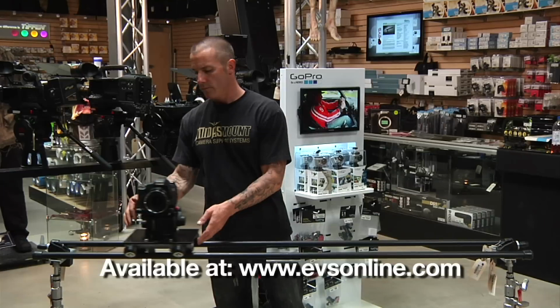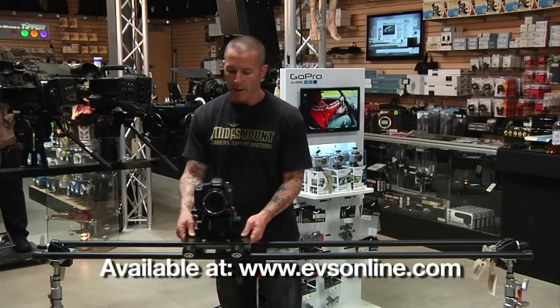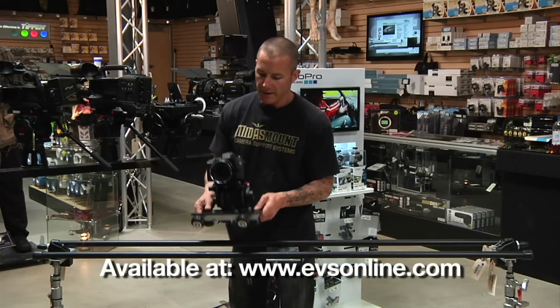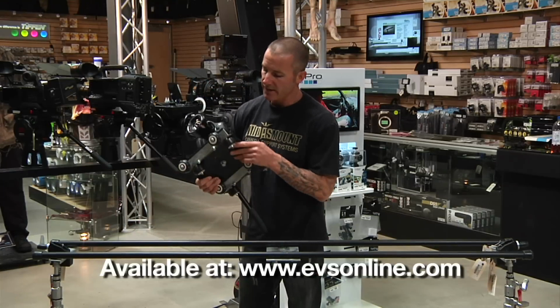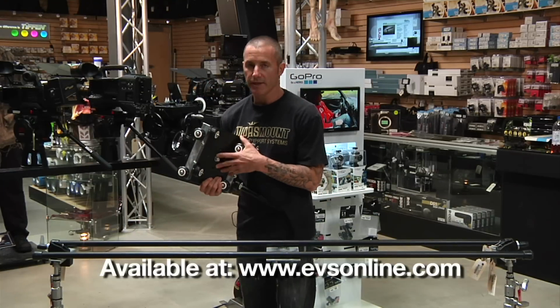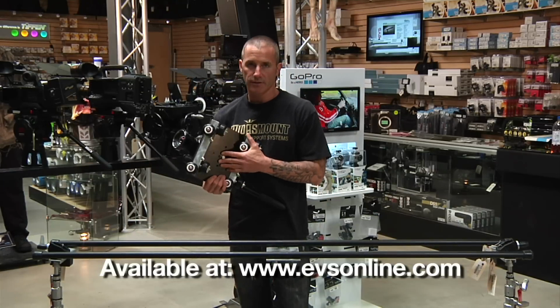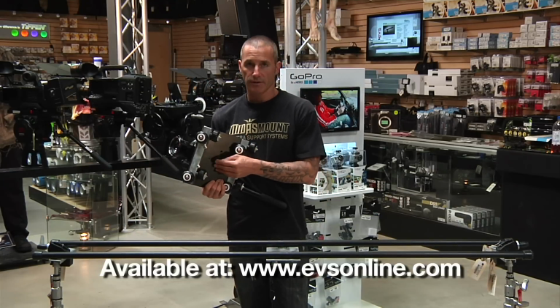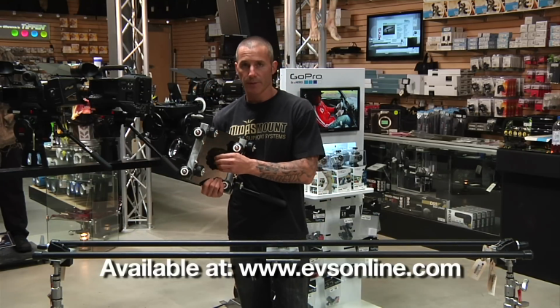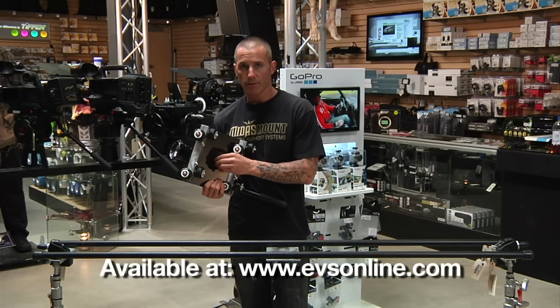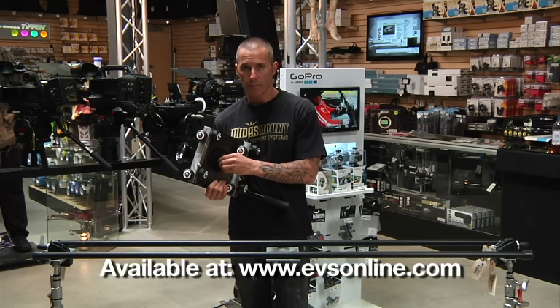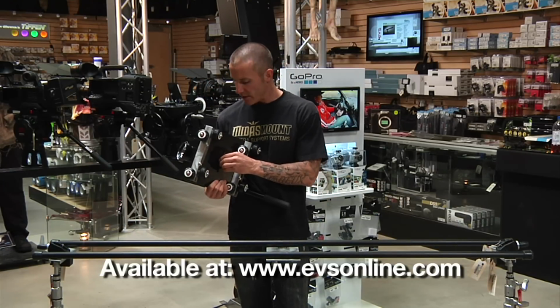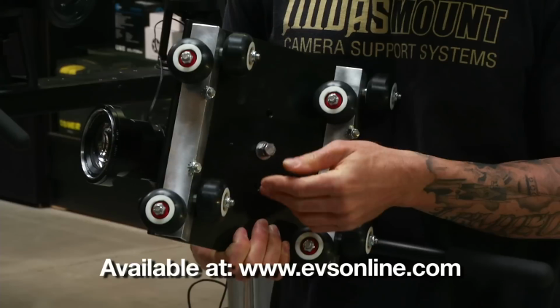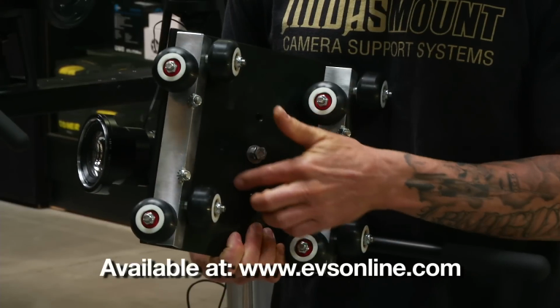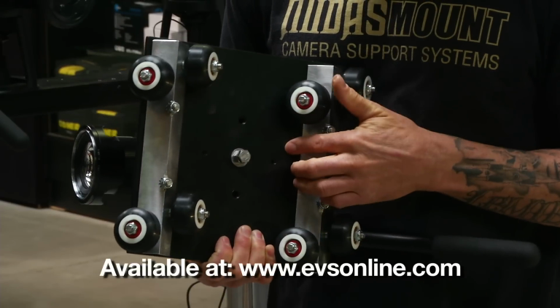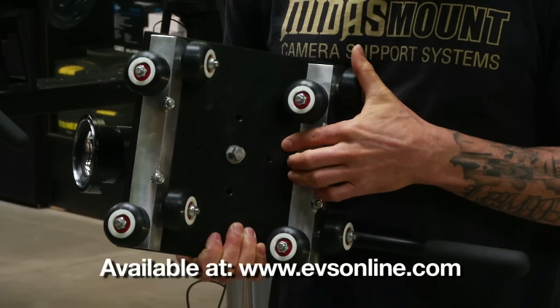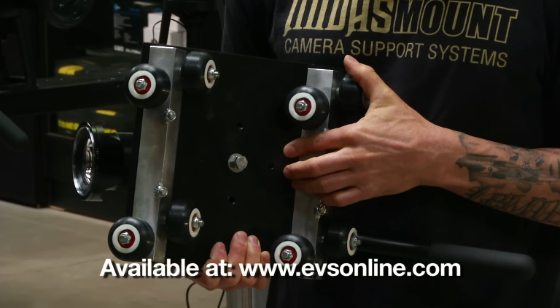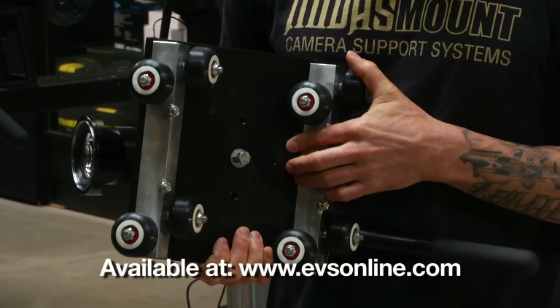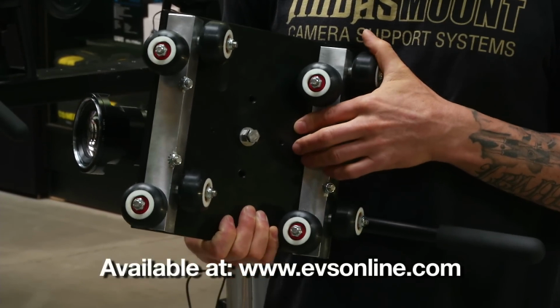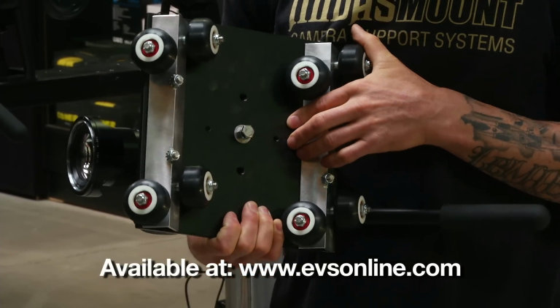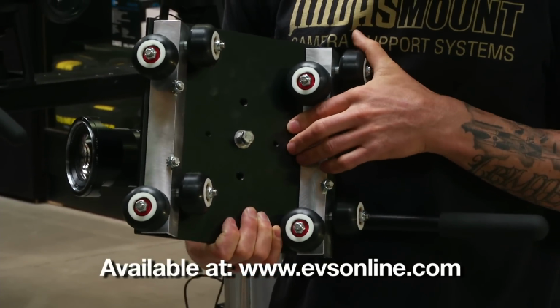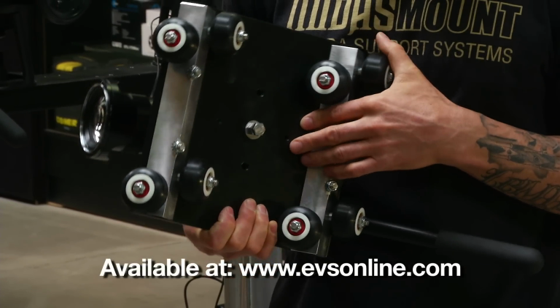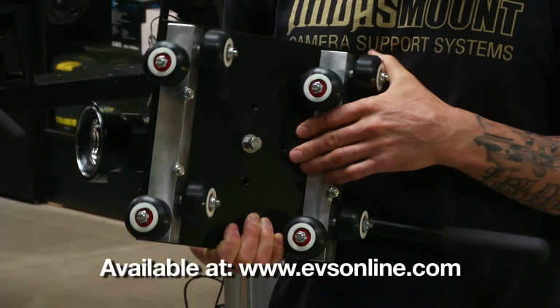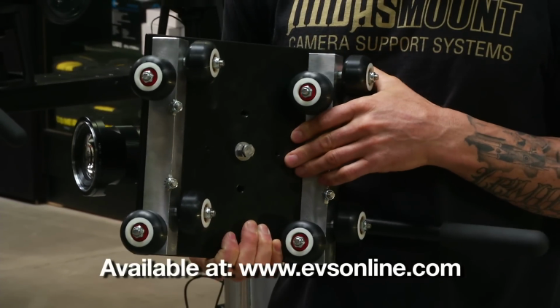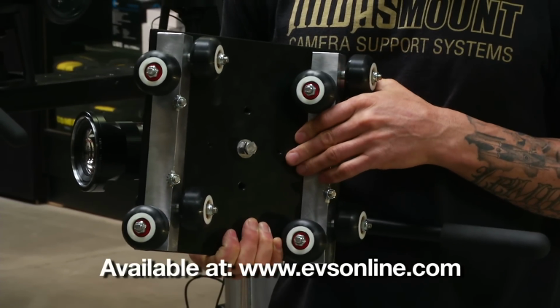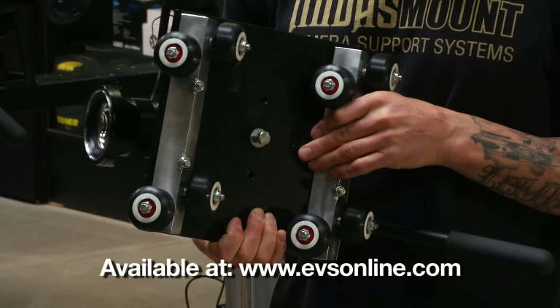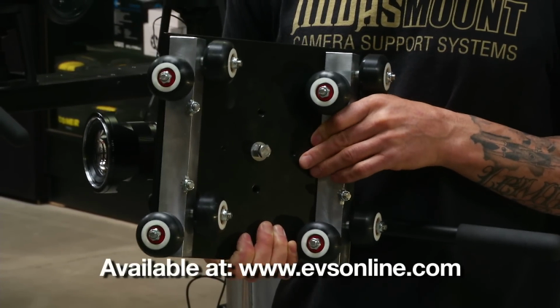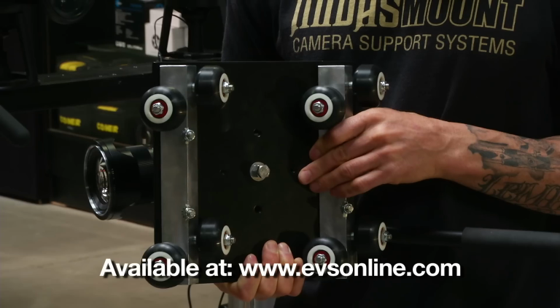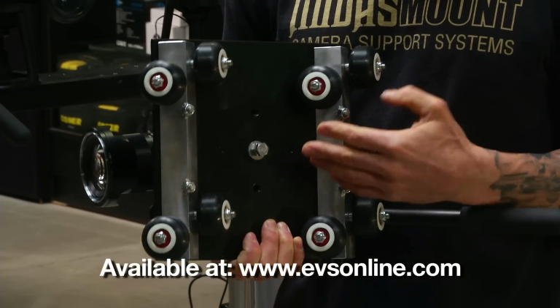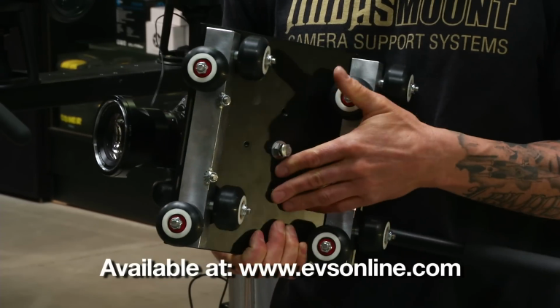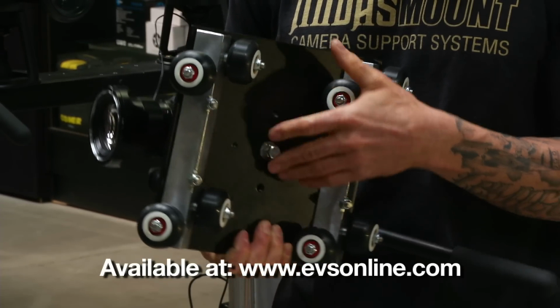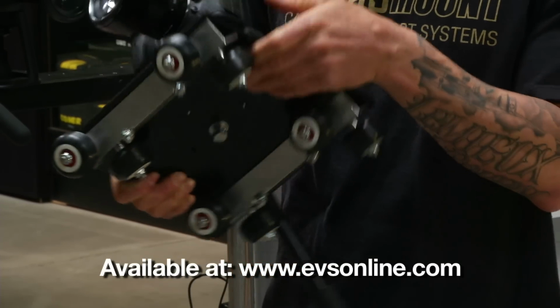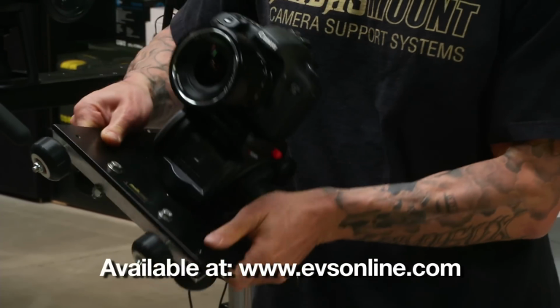Most tripod heads attach really easily to our slider plate with the hardware provided. The plate's also drilled and tapped with several 1/4-20 and 3/8 holes for attaching other accessories to the plate, like a Noga arm and monitor for instance.